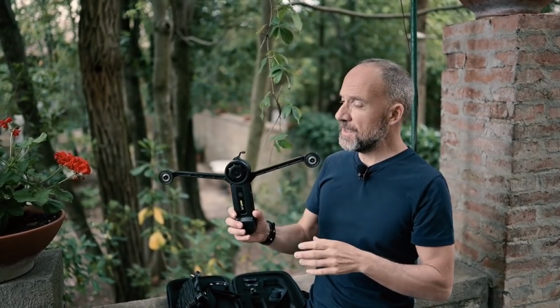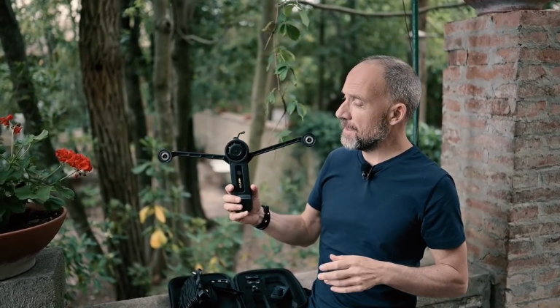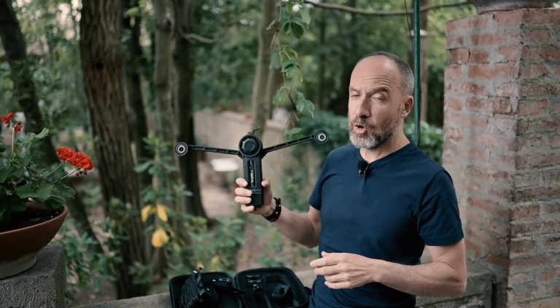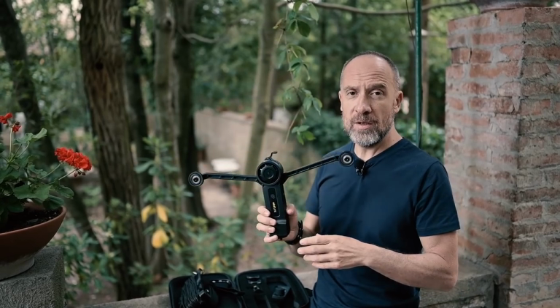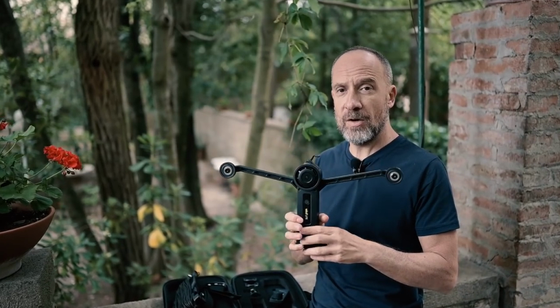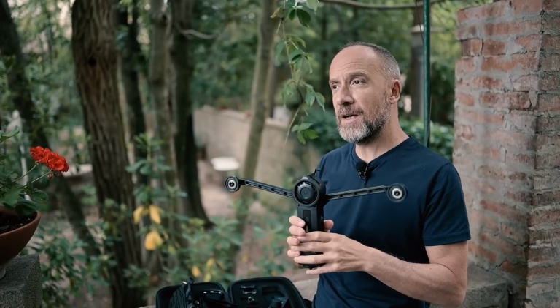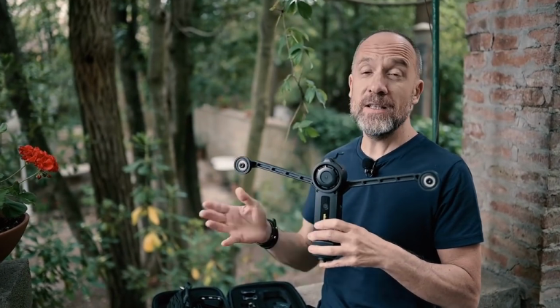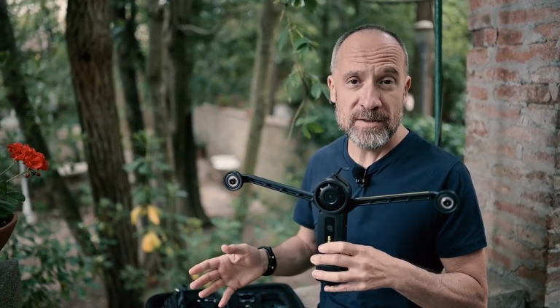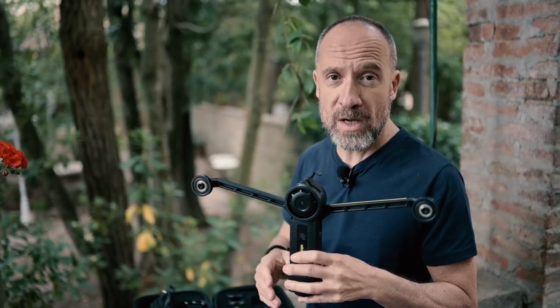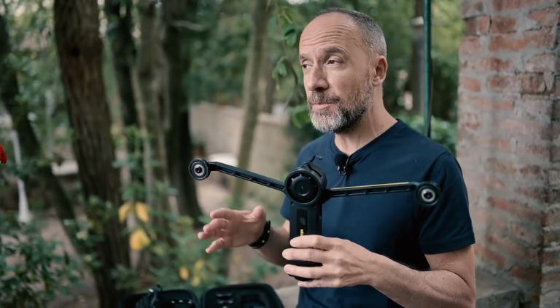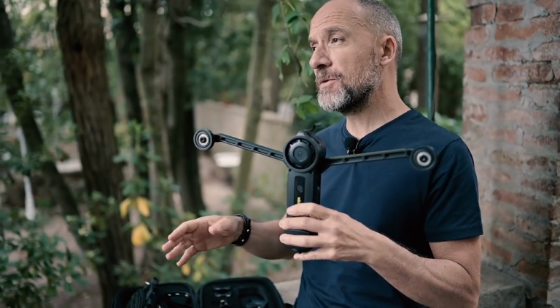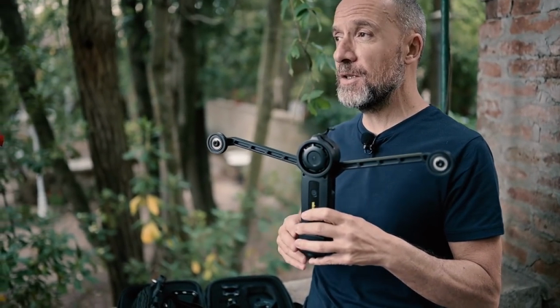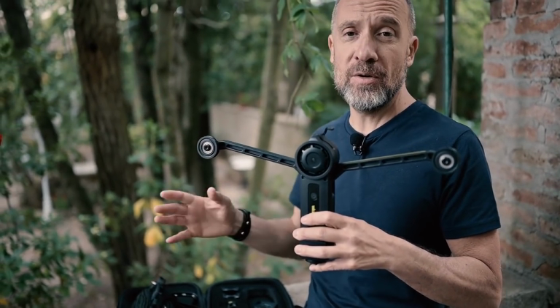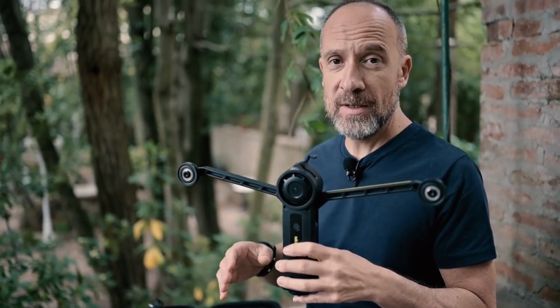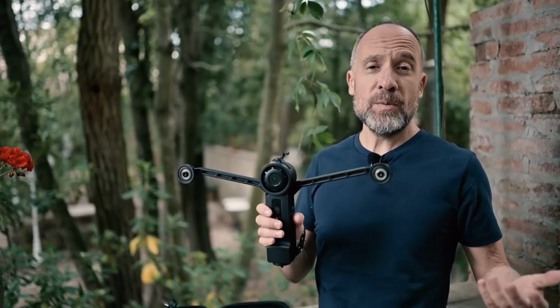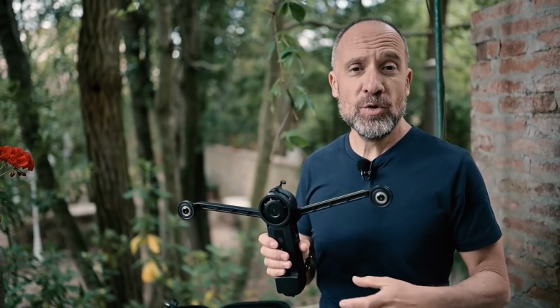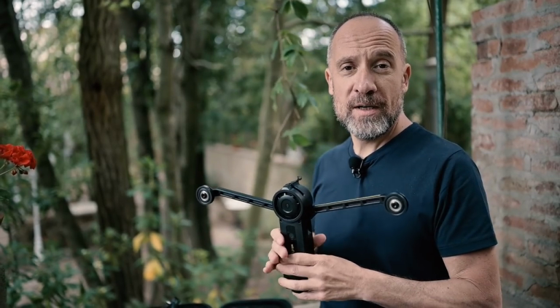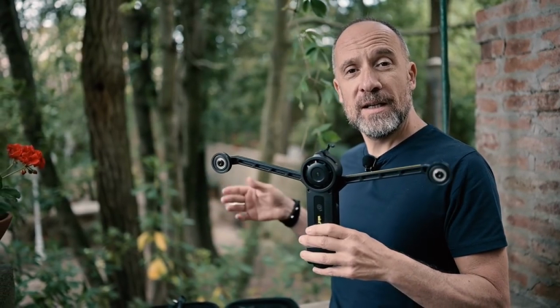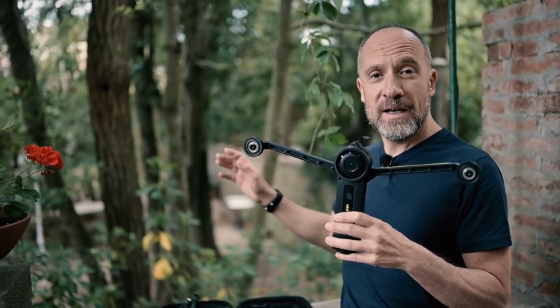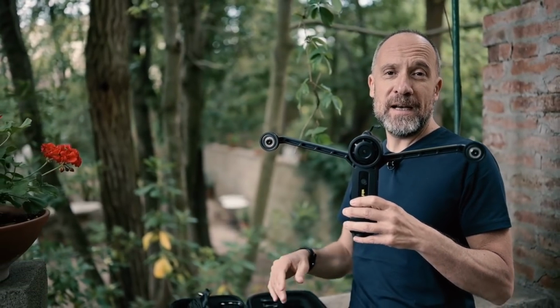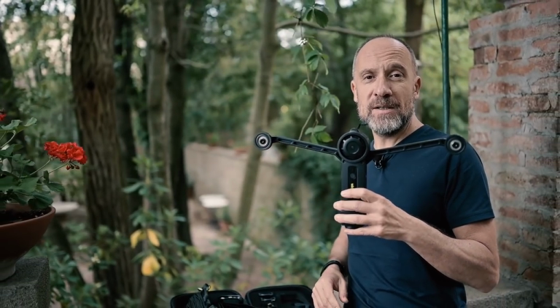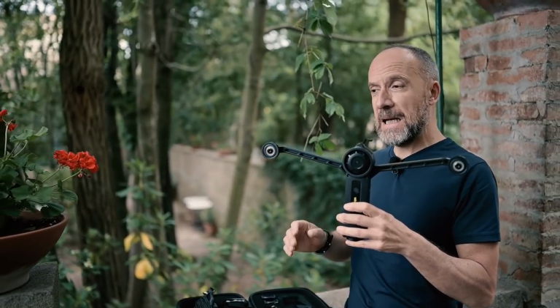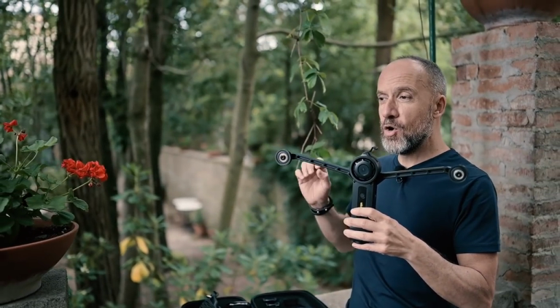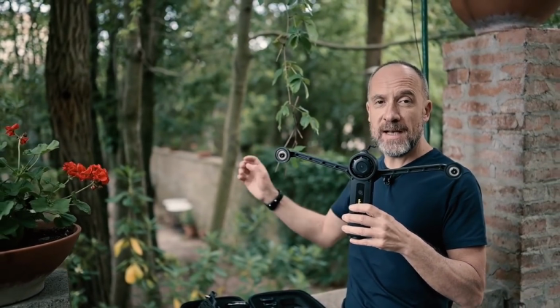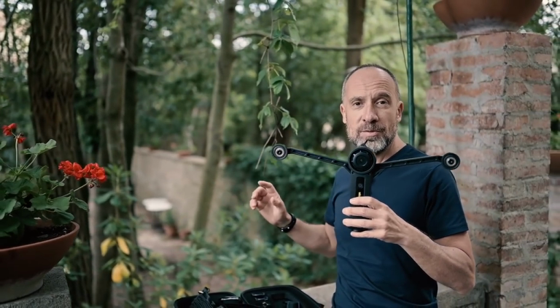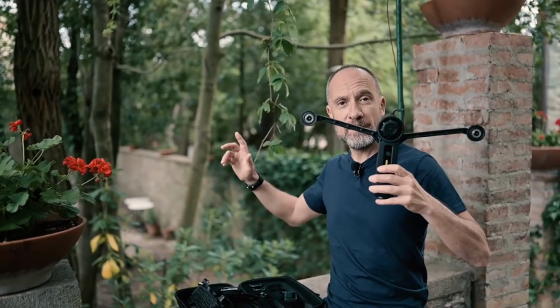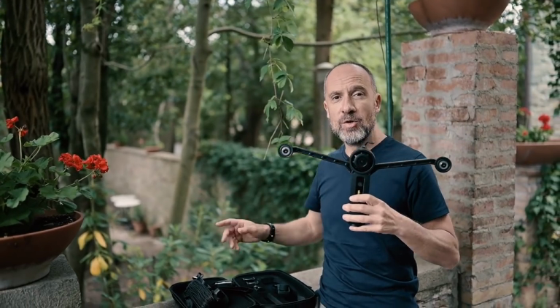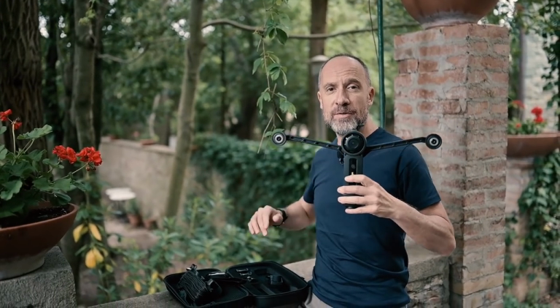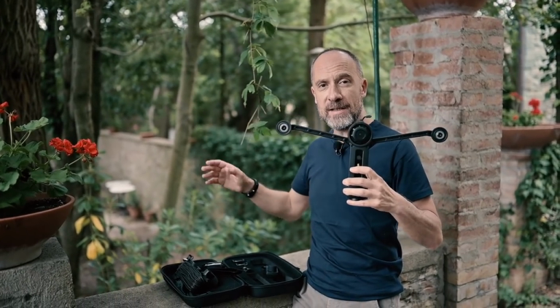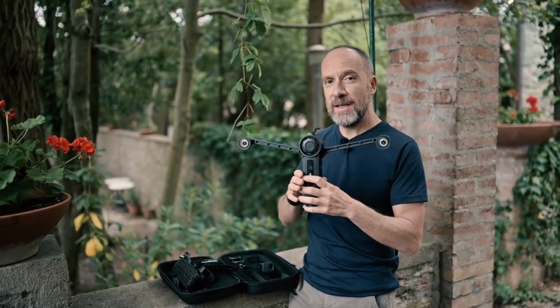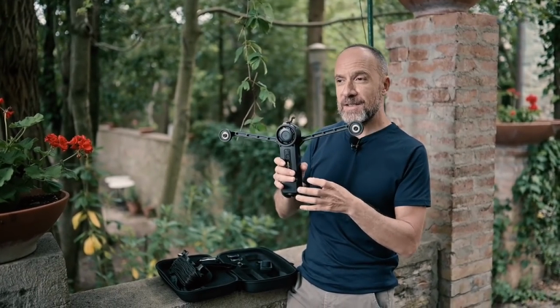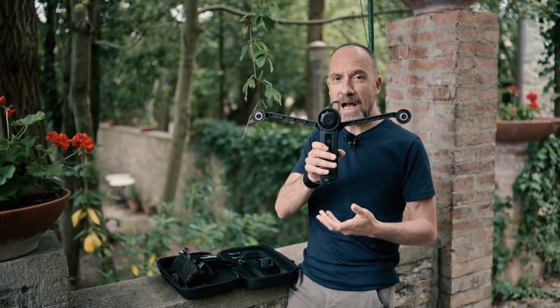This is very cool because in Italy in particular we have a lot of problems with using drones. So what we're gonna do in the next minutes is hook this up between two trees and see how it works.